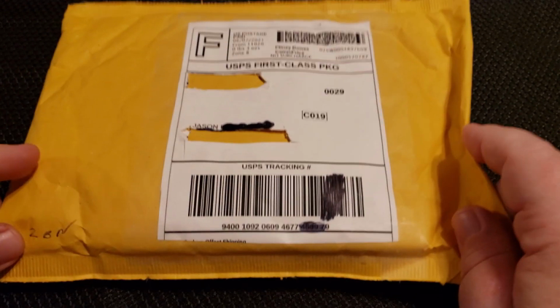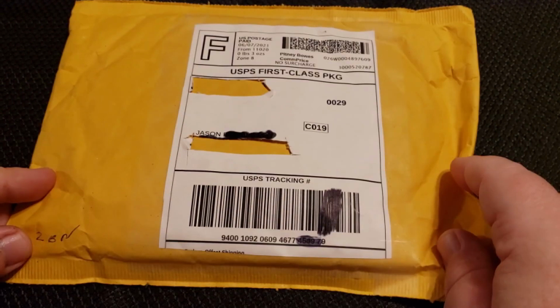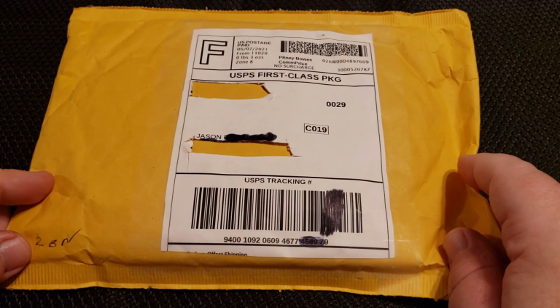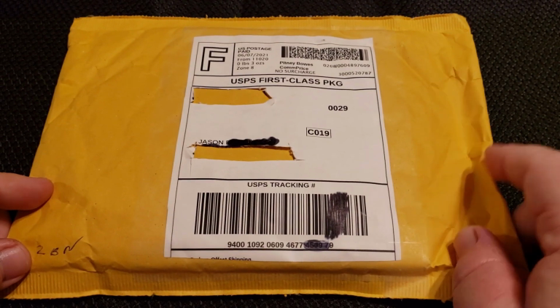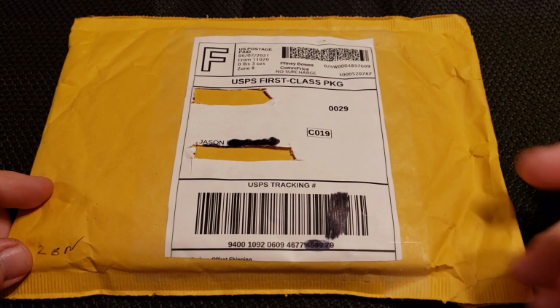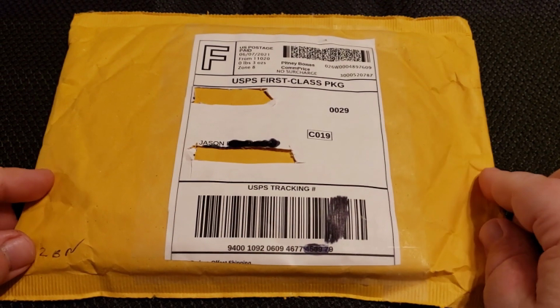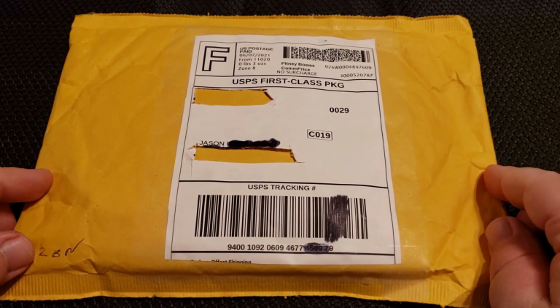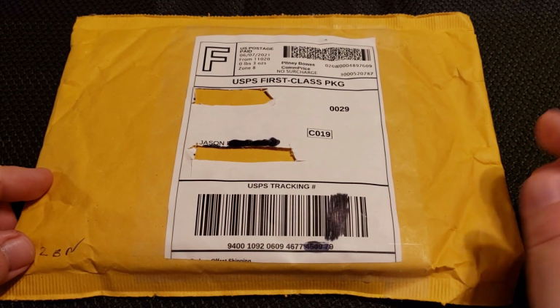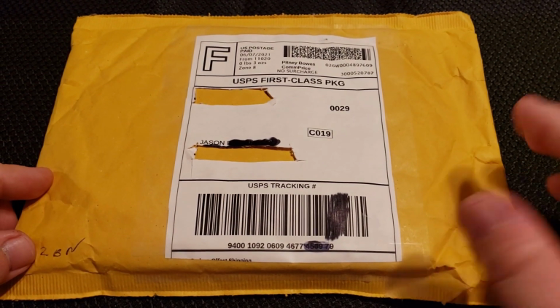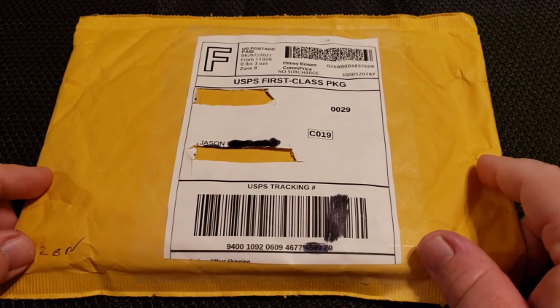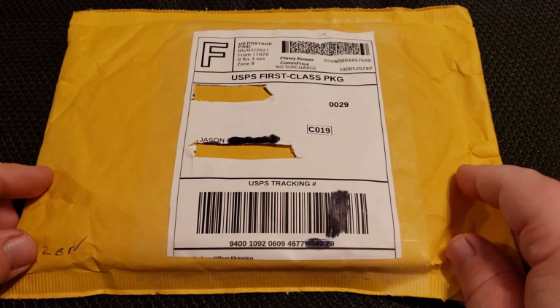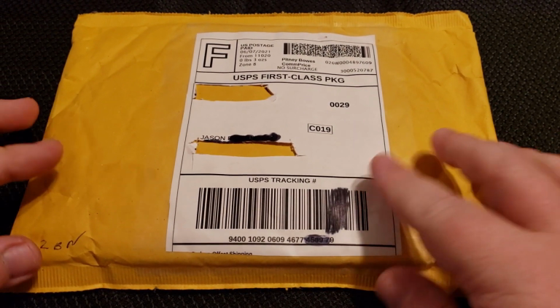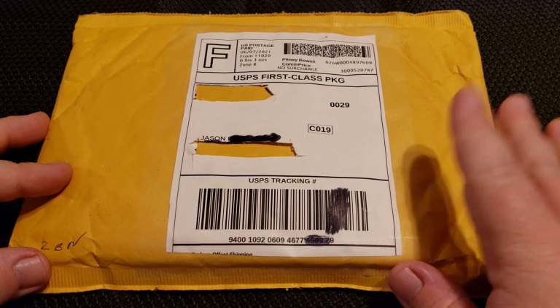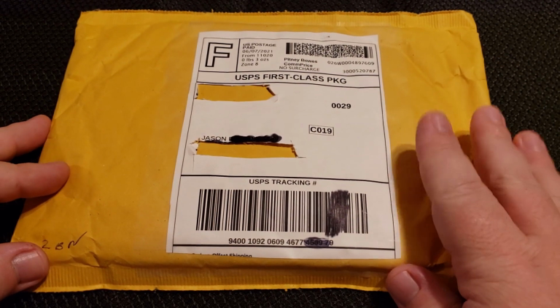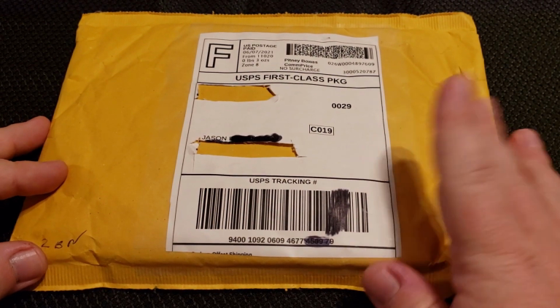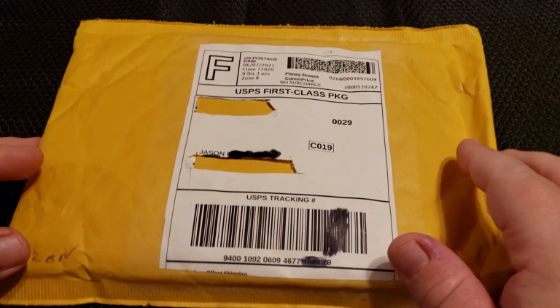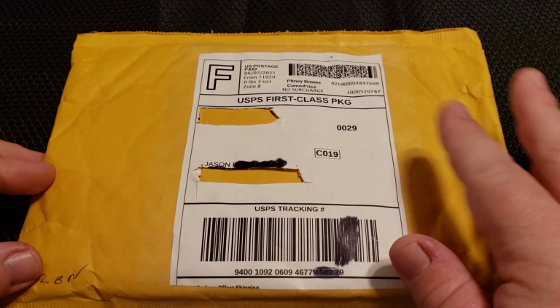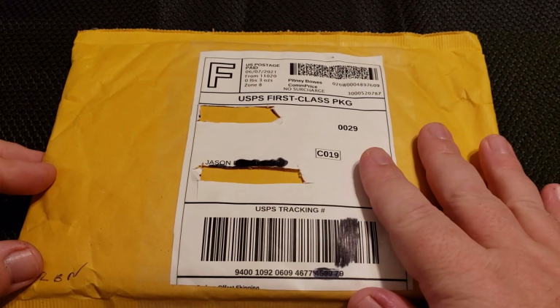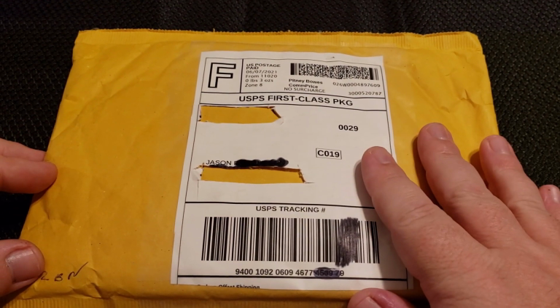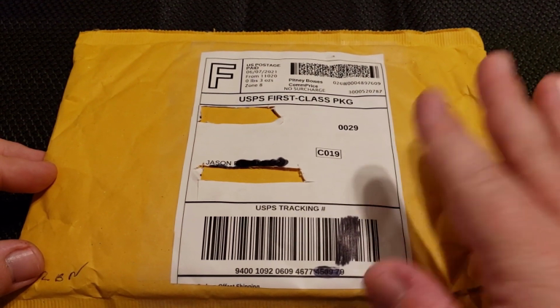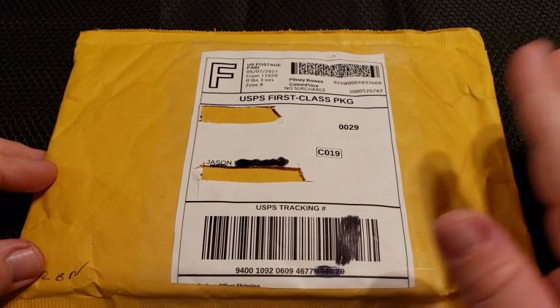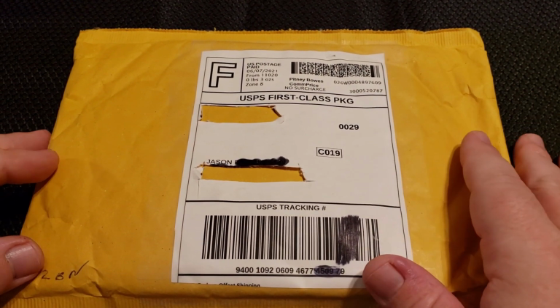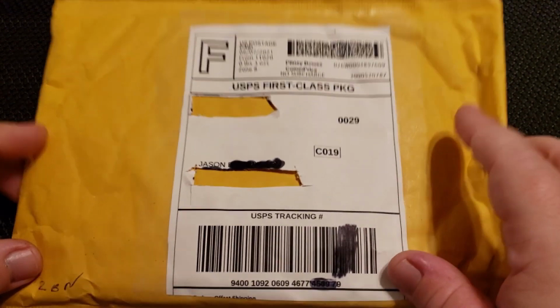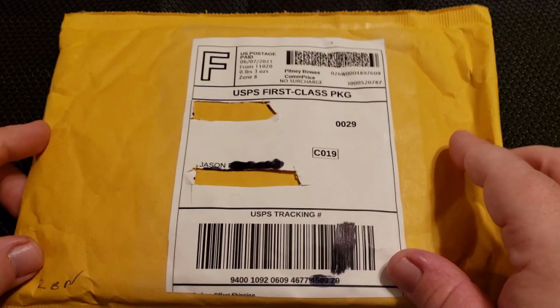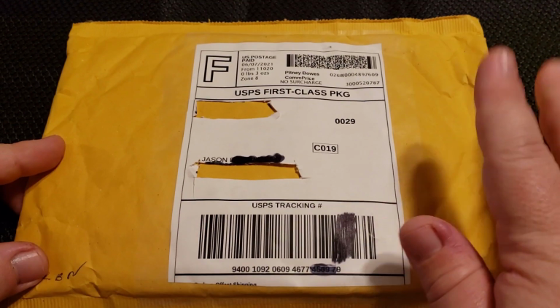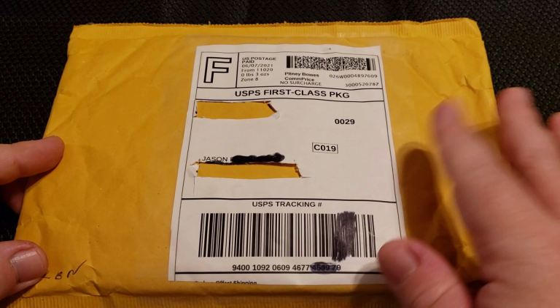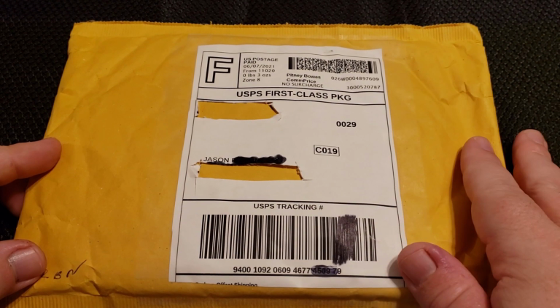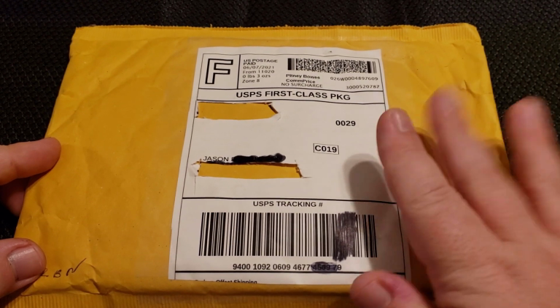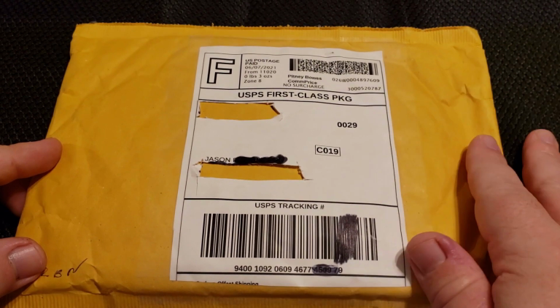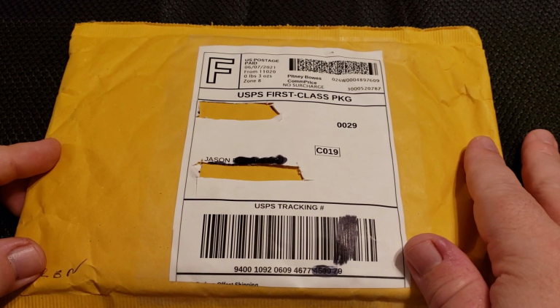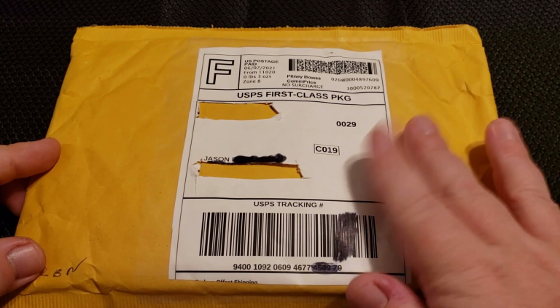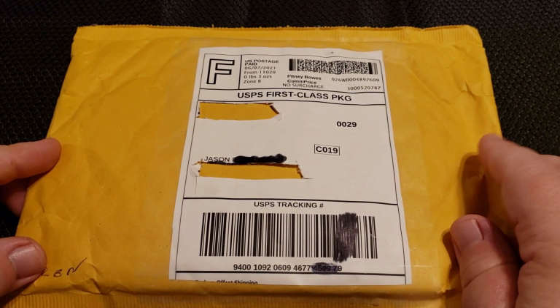So, yeah, I don't know if I just hate myself, or I like the pain, or what. But, yeah, so, Etsy.